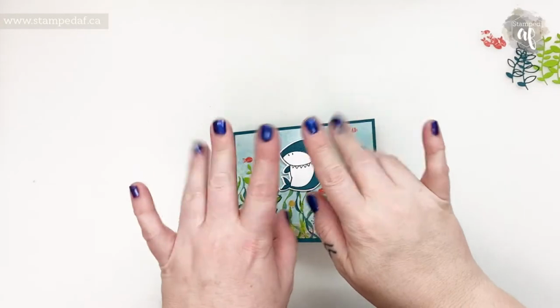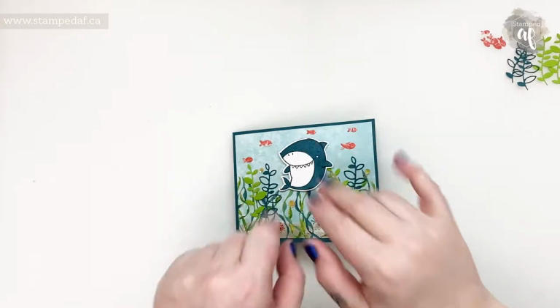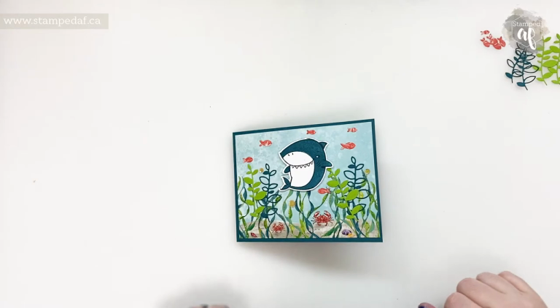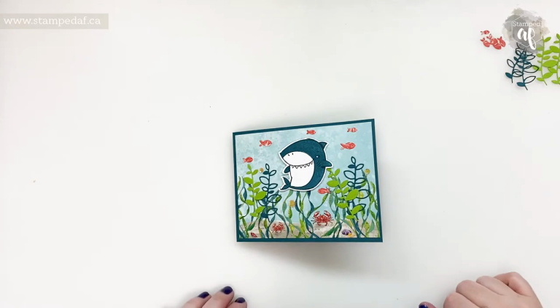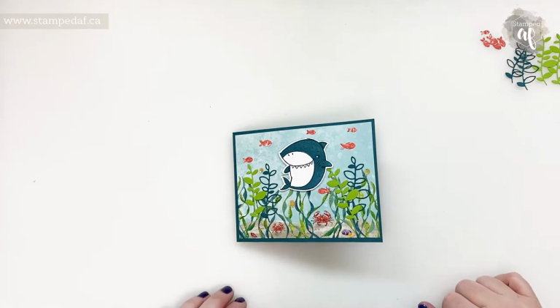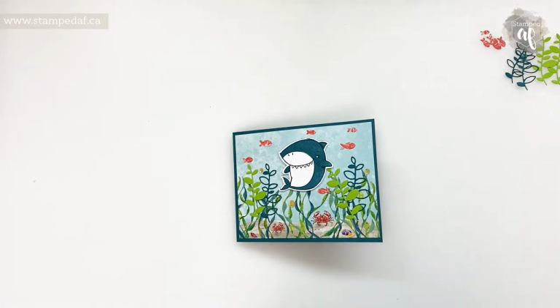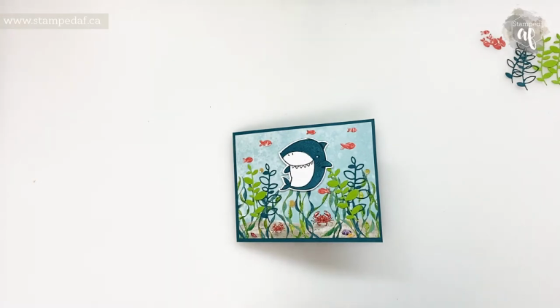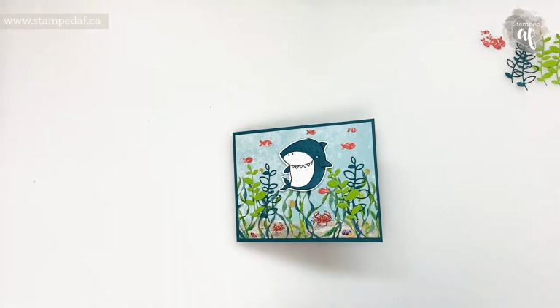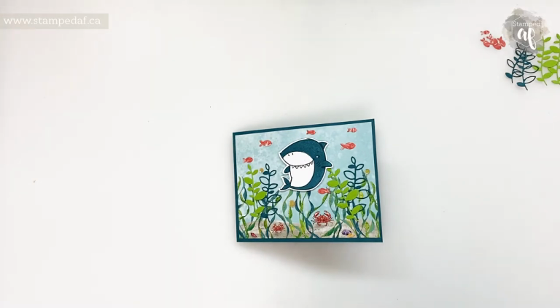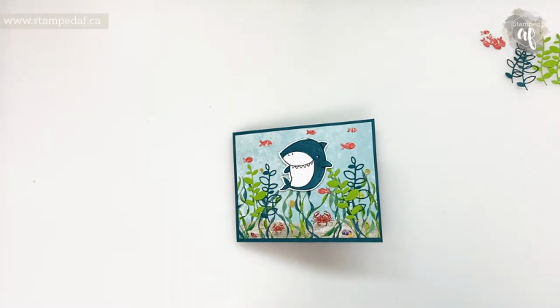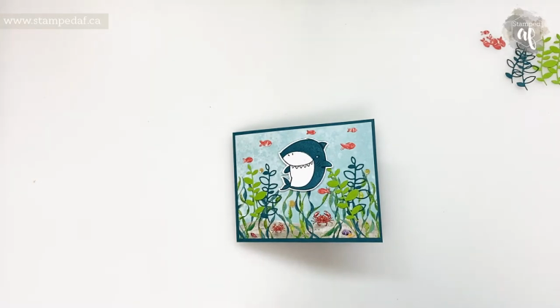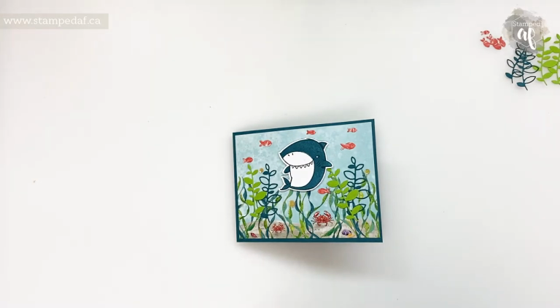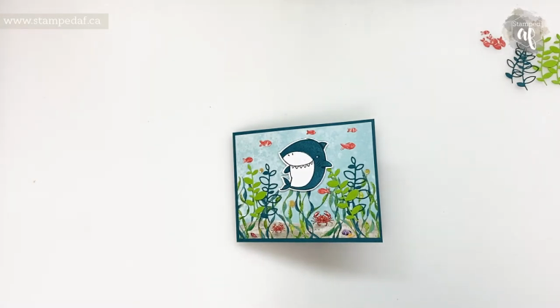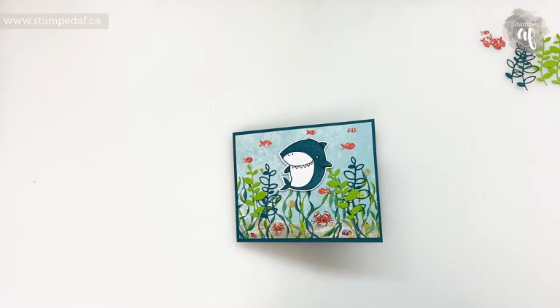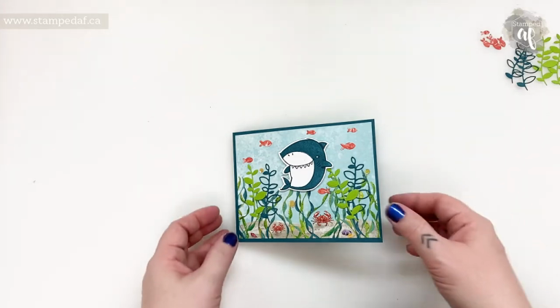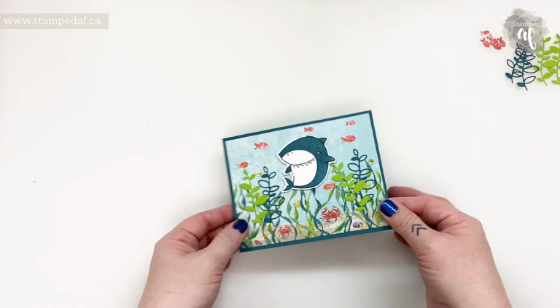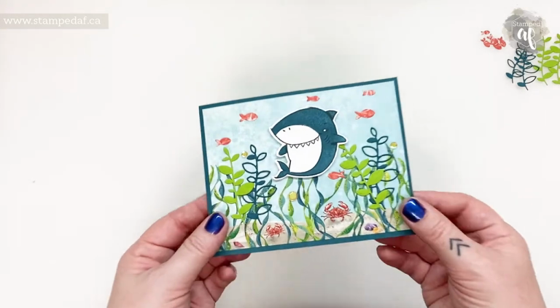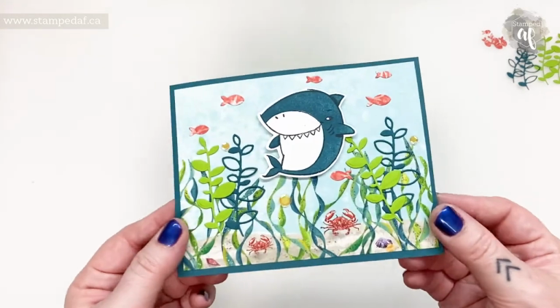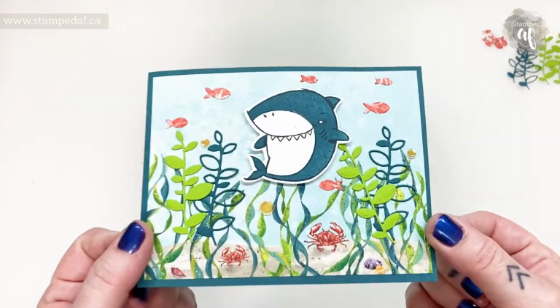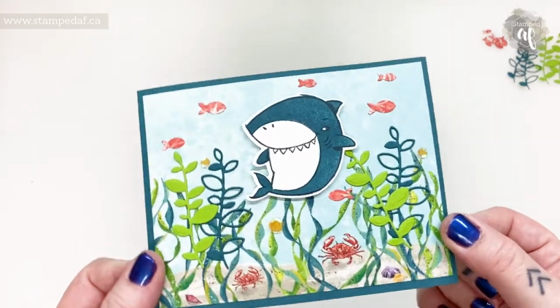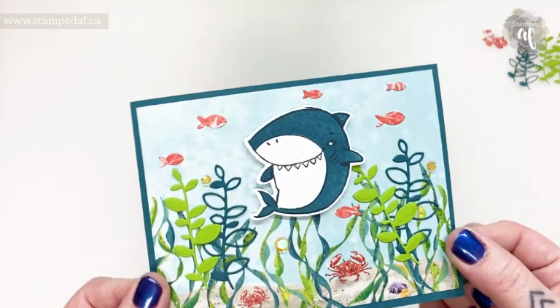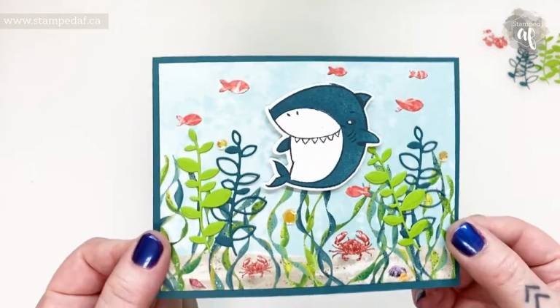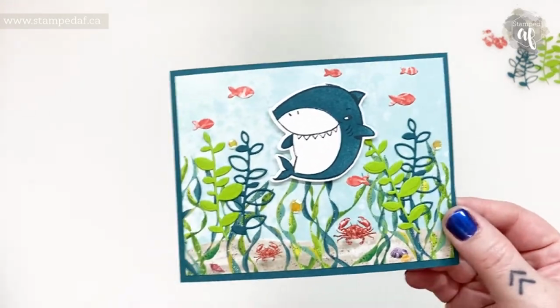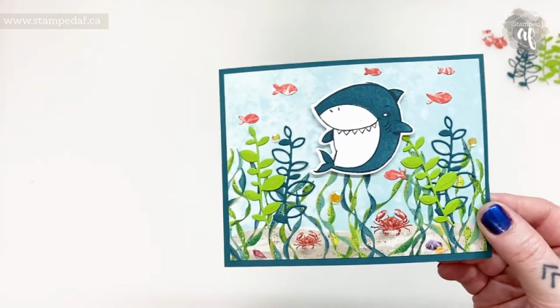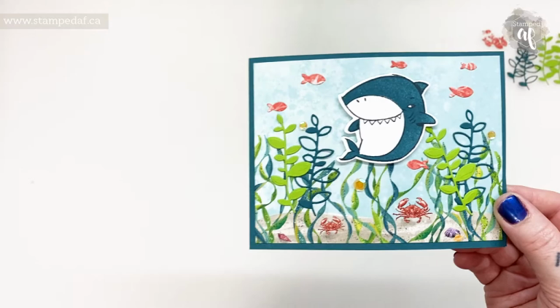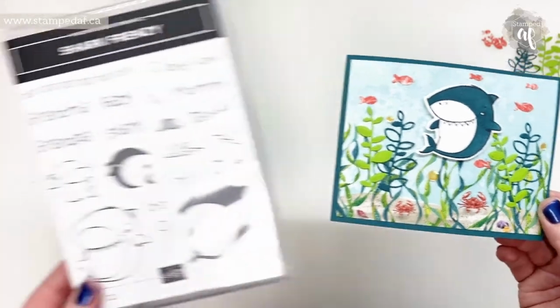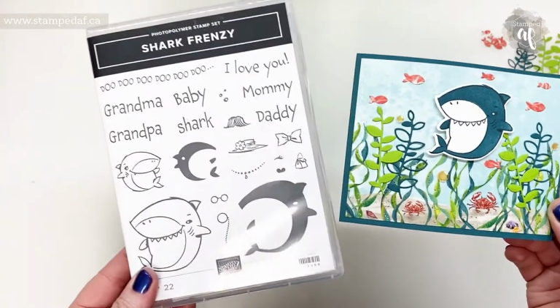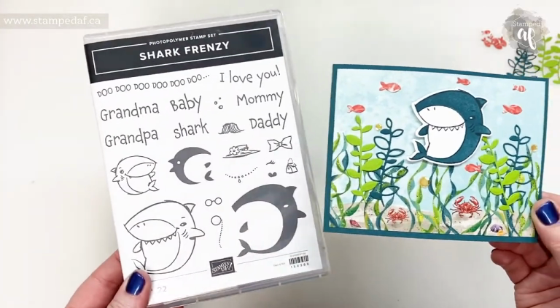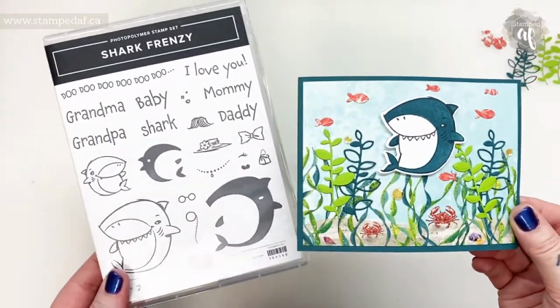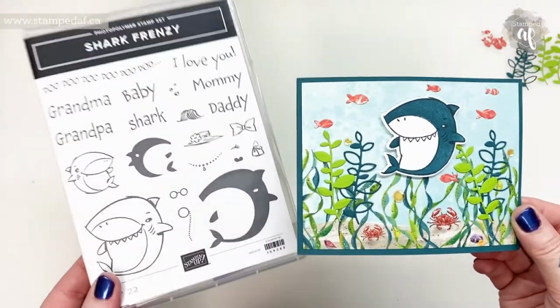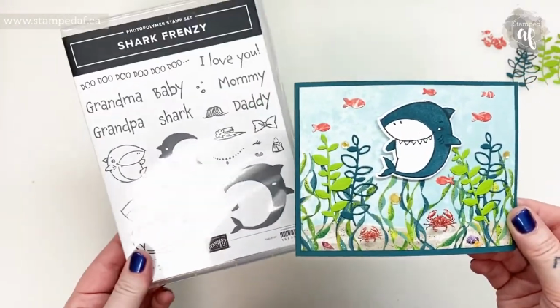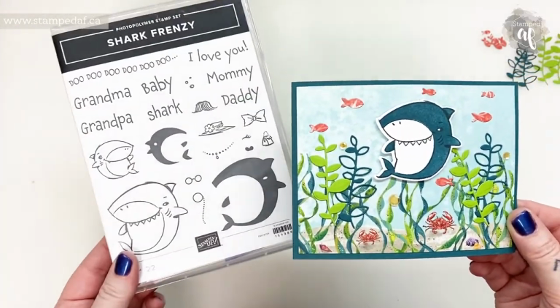Hello there, my crafty friends. It's Ashley Pfeiffer, the maker behind Stampin' AF. I am an independent Stampin' Up demonstrator in Canada, and for this week's video I am using the adorable Shark Frenzy bundle — and there is a reason that I am using this.